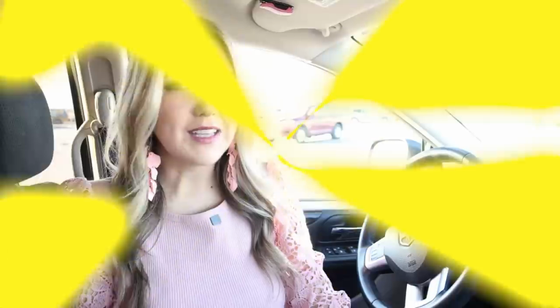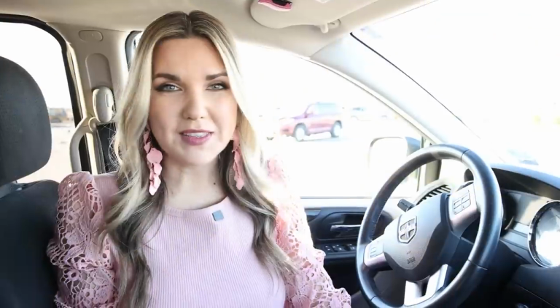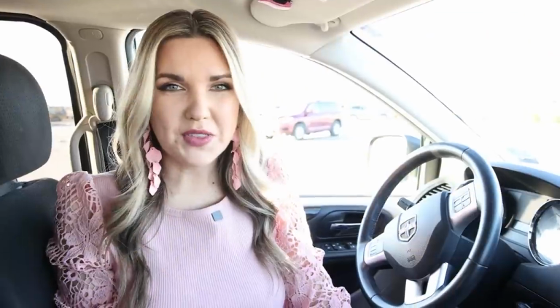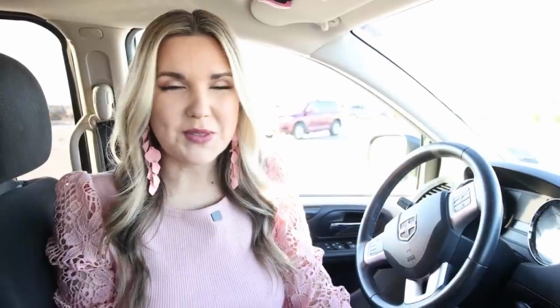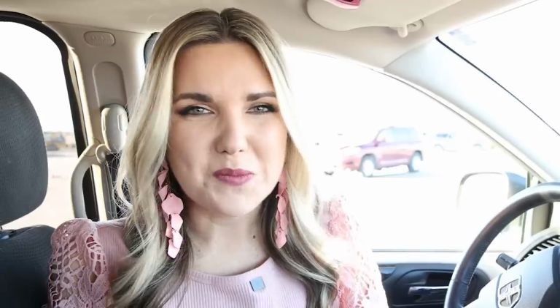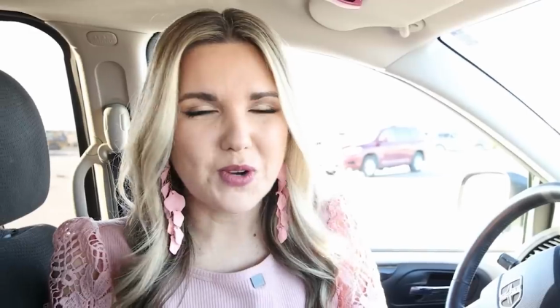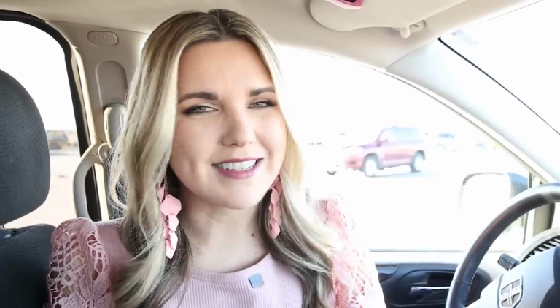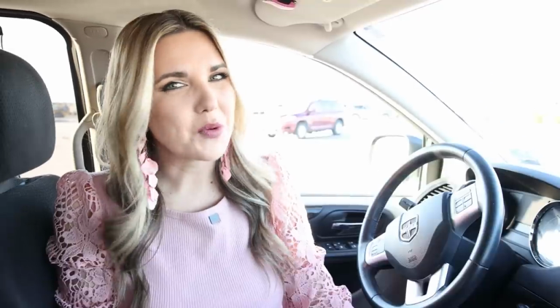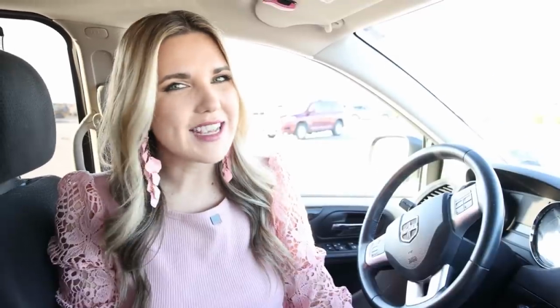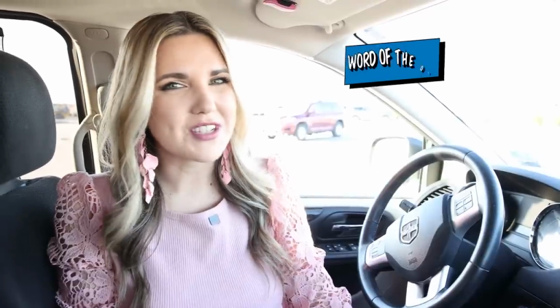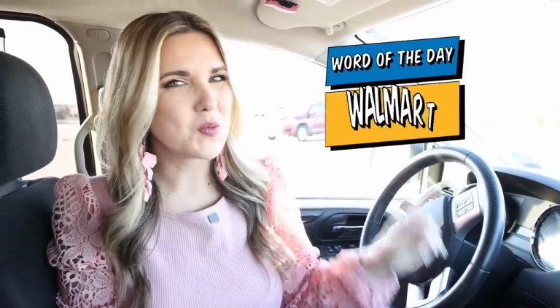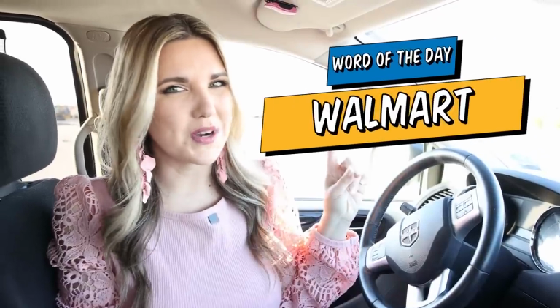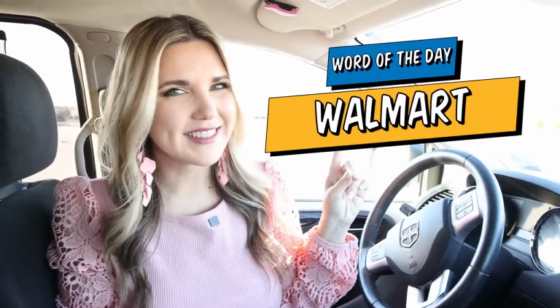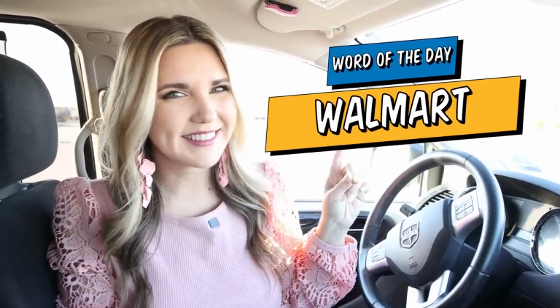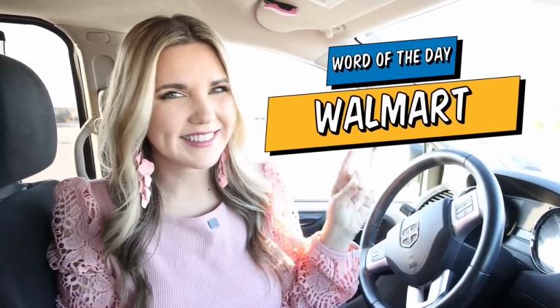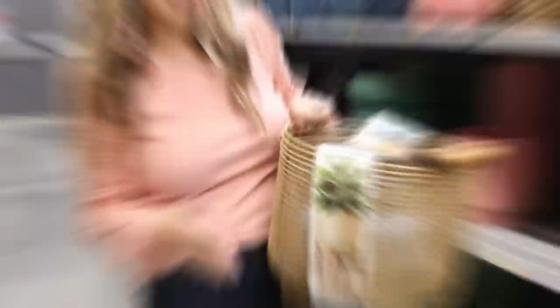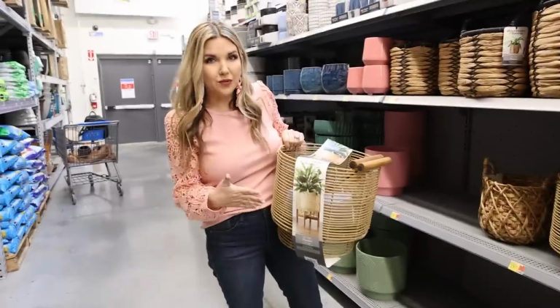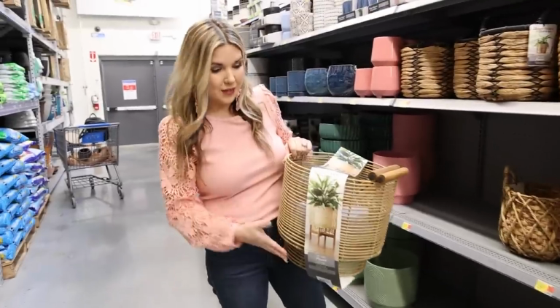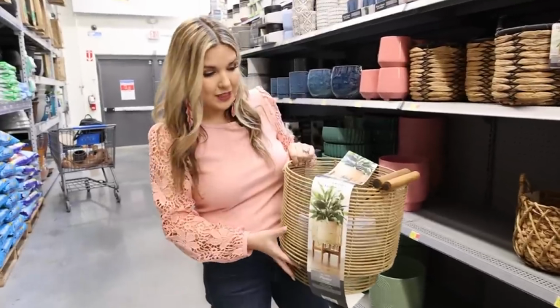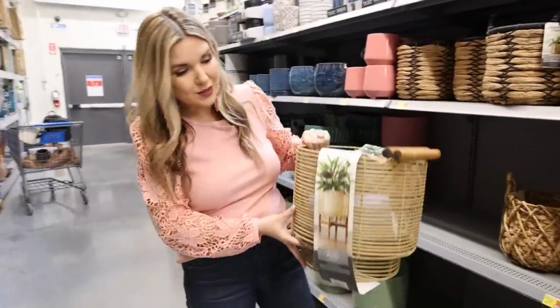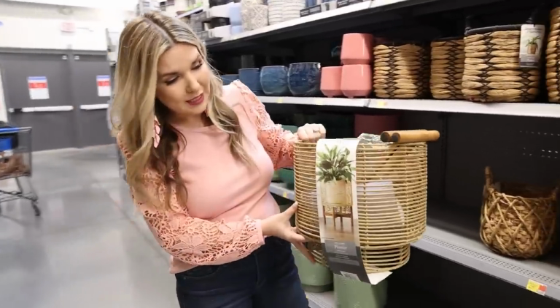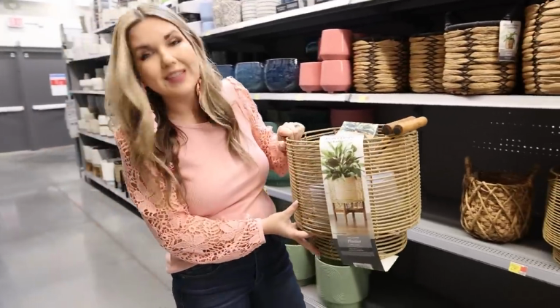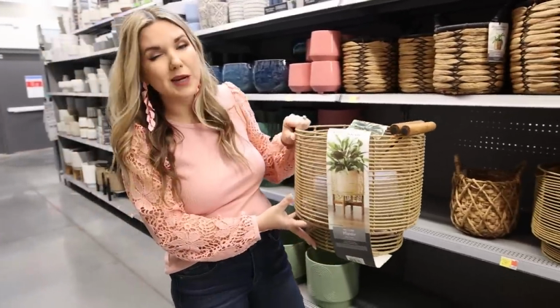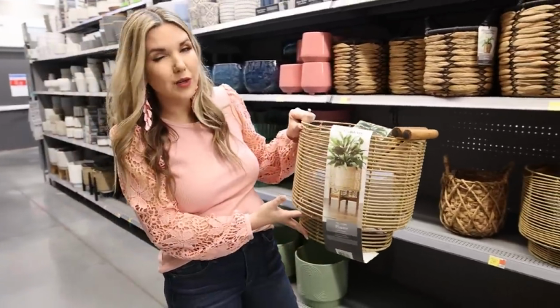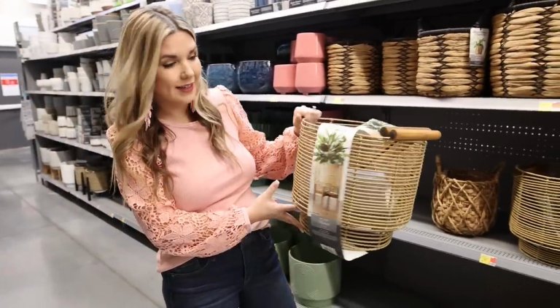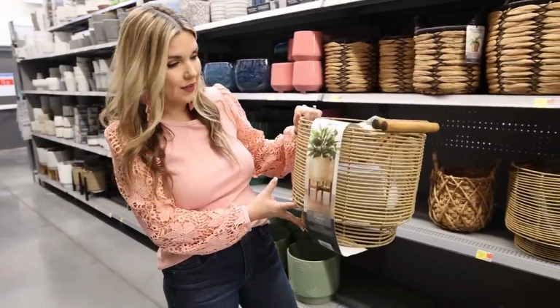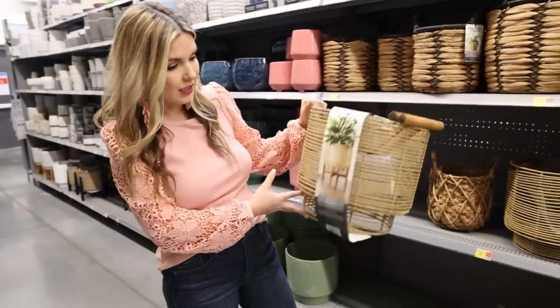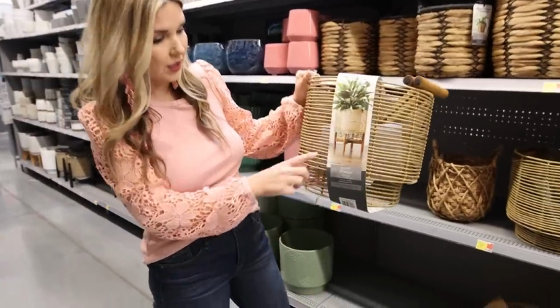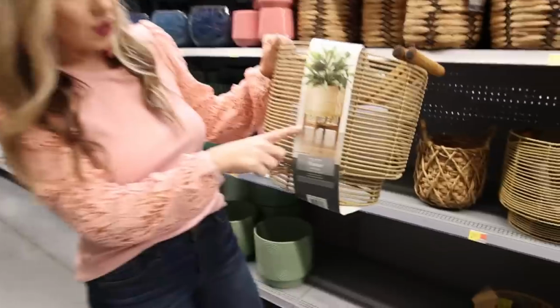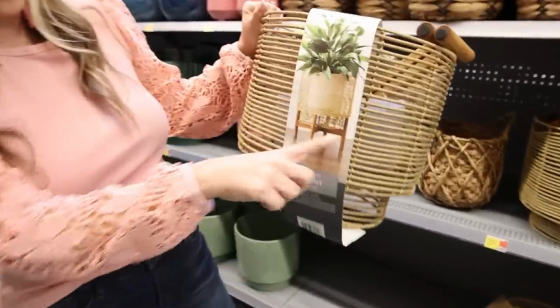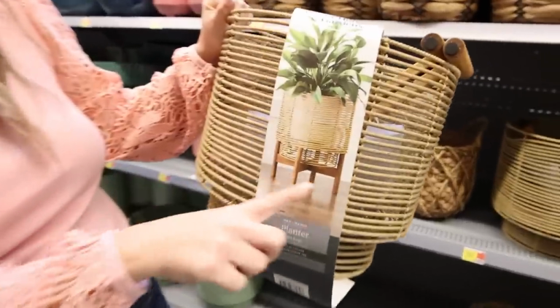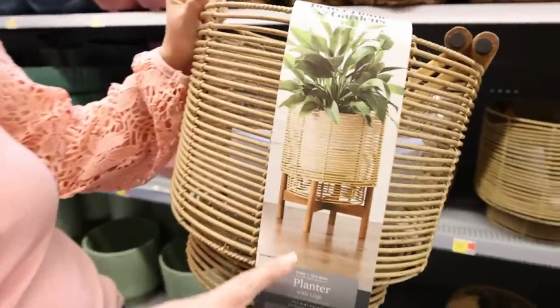If you've made it this far in the video, thank you so much for watching. Comment the word of the day, which is Walmart. This rattan planter is a great deal — priced at $29.97 and it even comes with the pedestal down below.